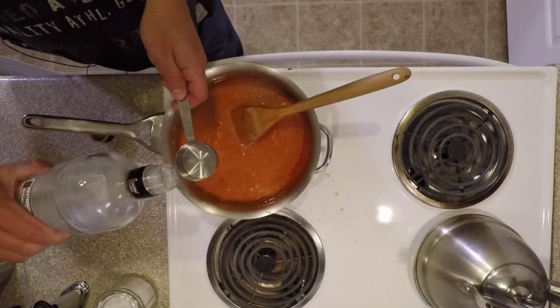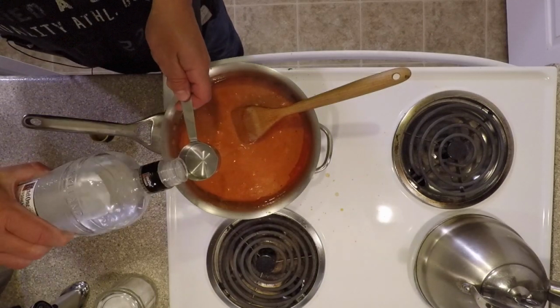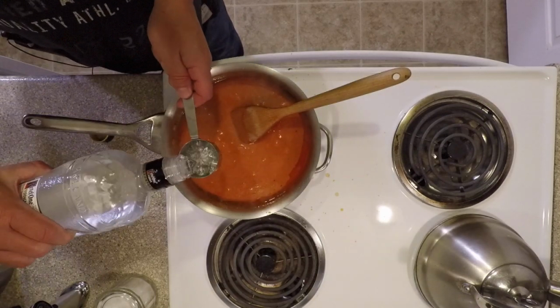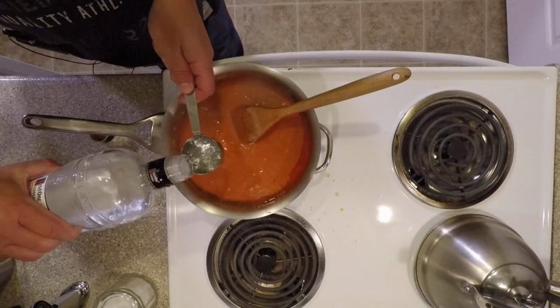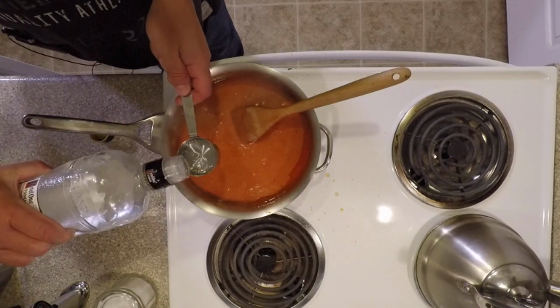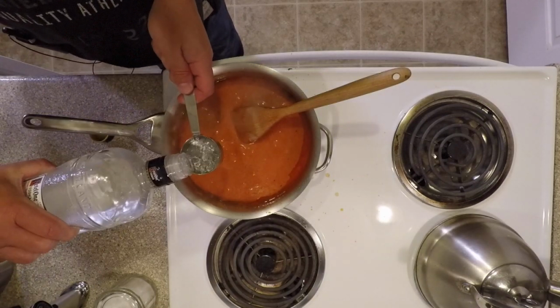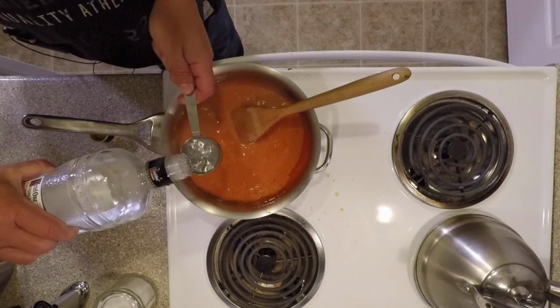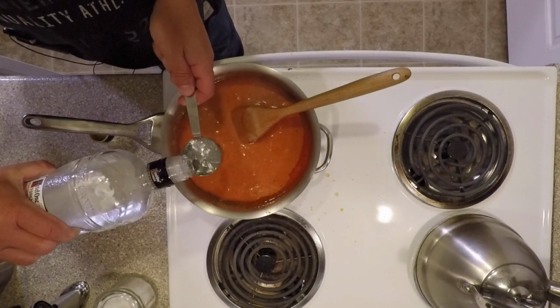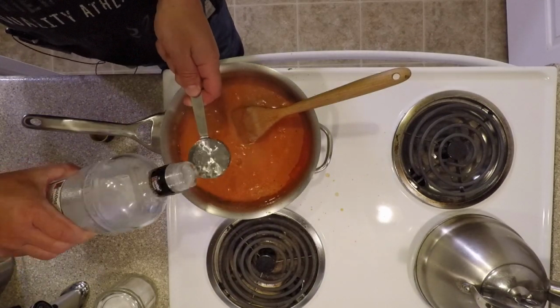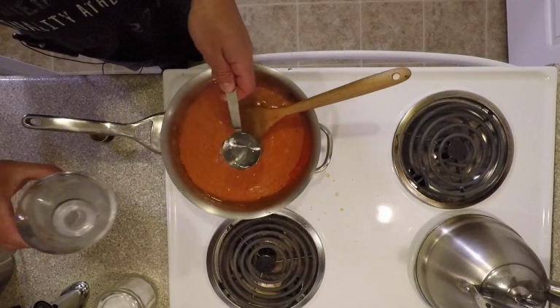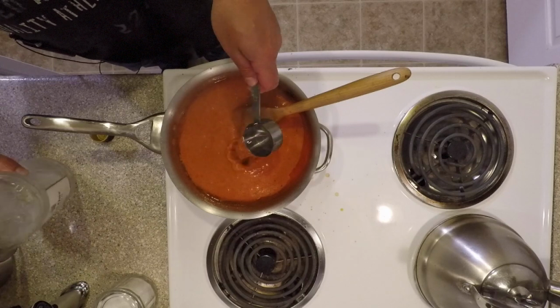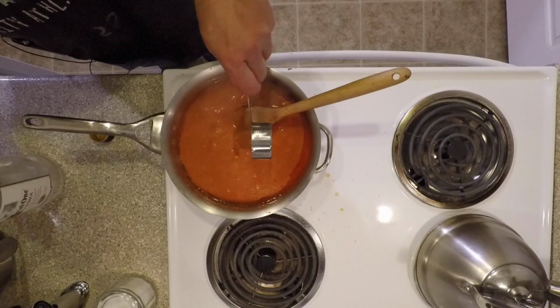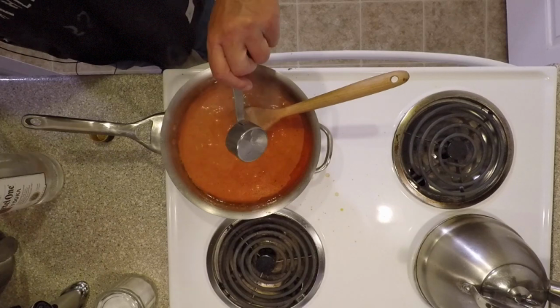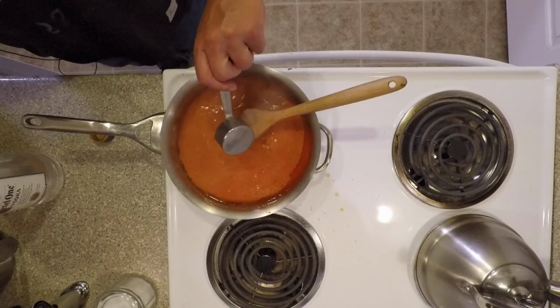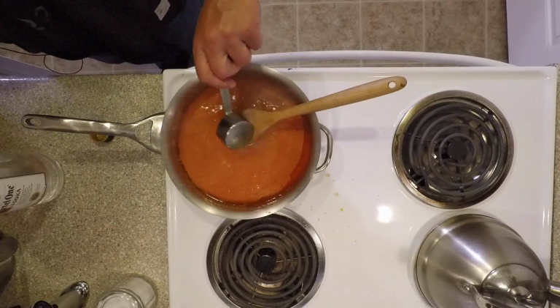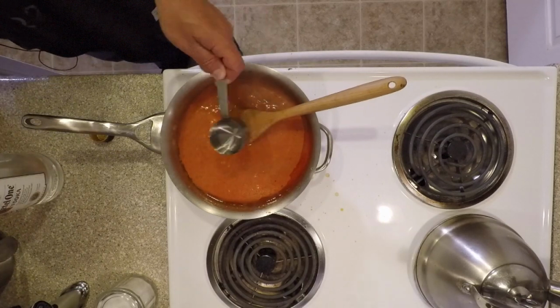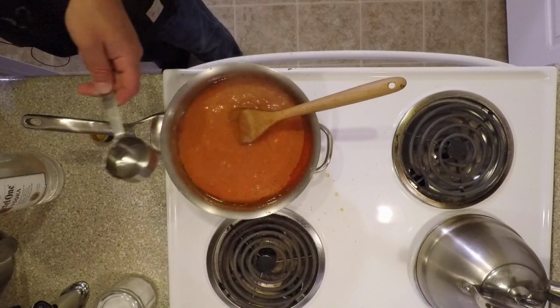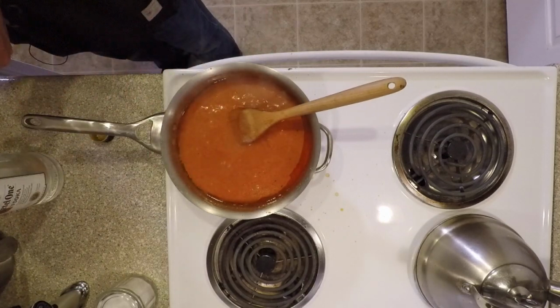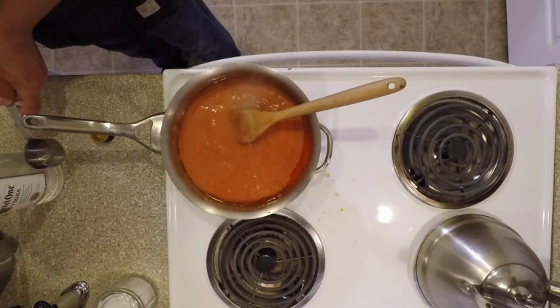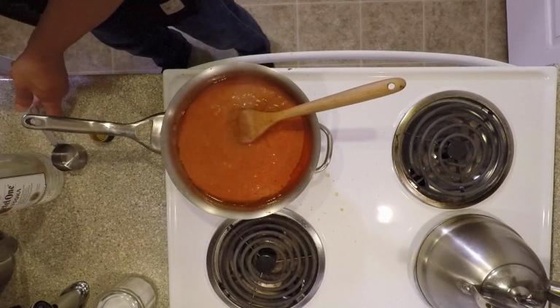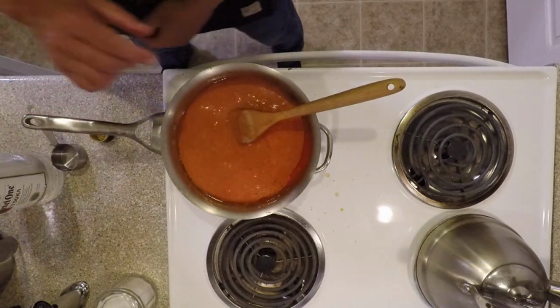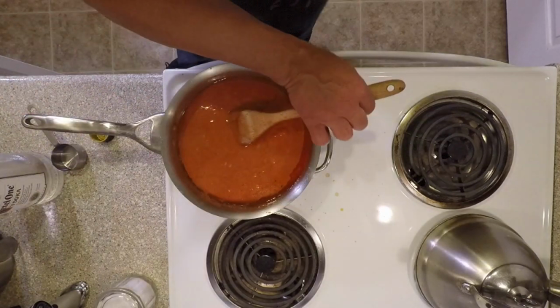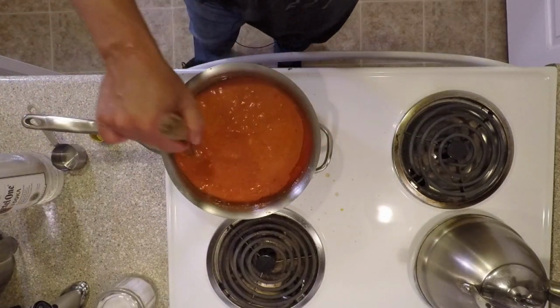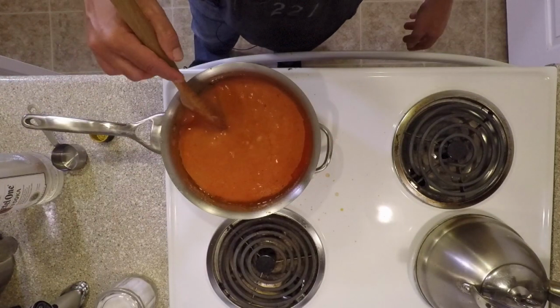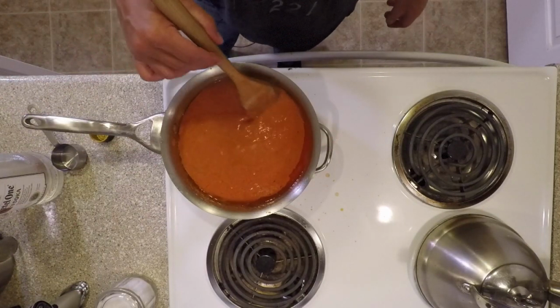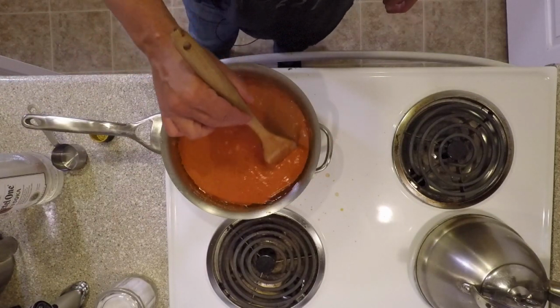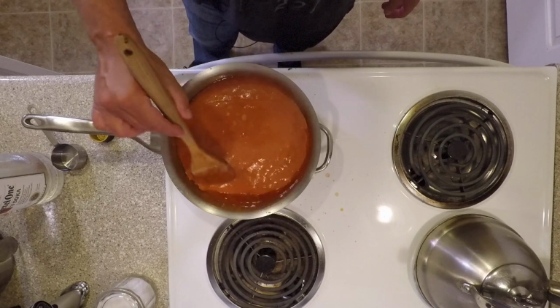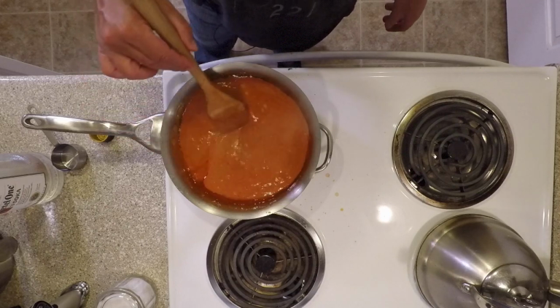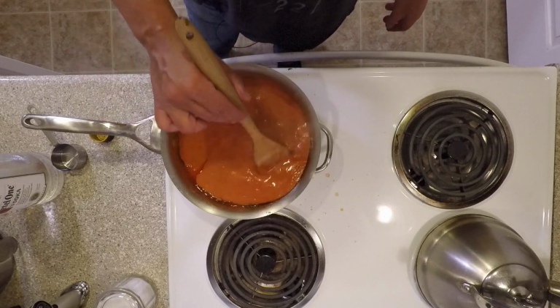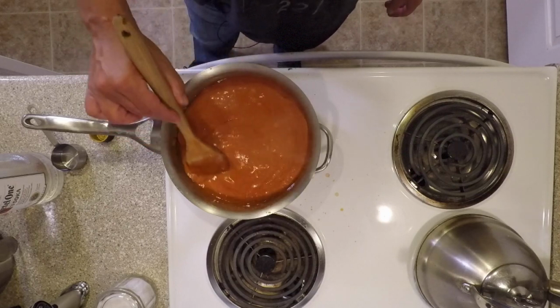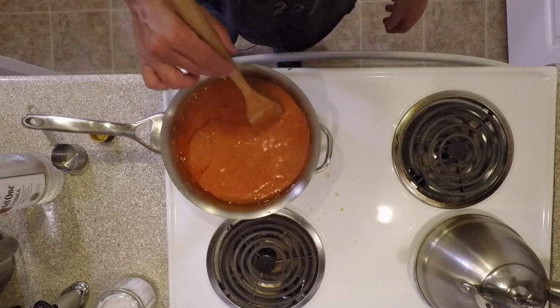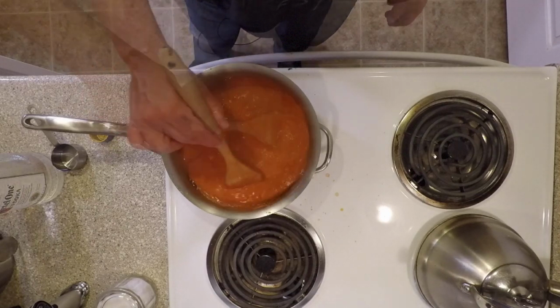After it's simmered for a few minutes, we're going to add our vodka. Stir that in, and you're going to simmer this until you can no longer smell the alcohol.